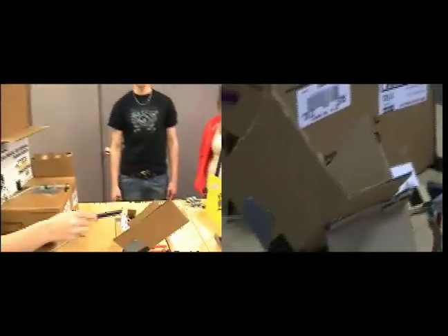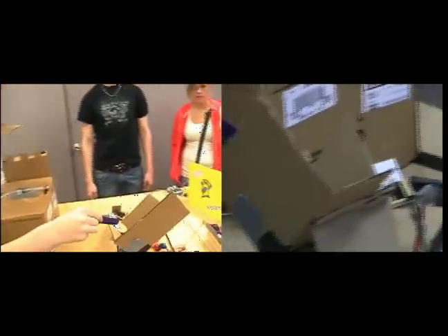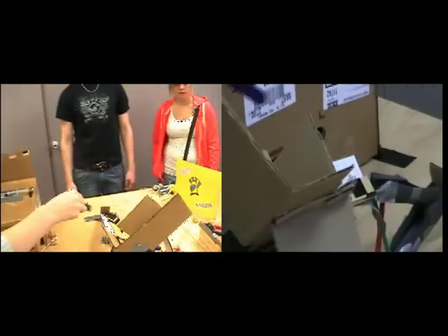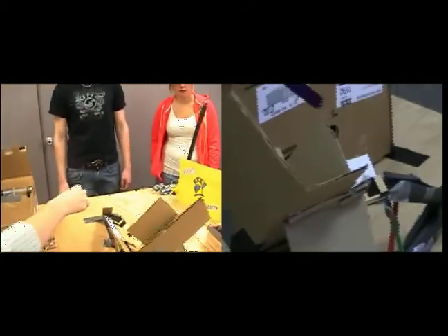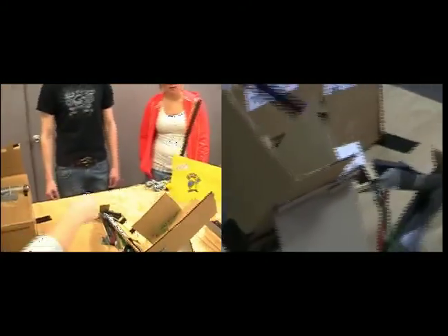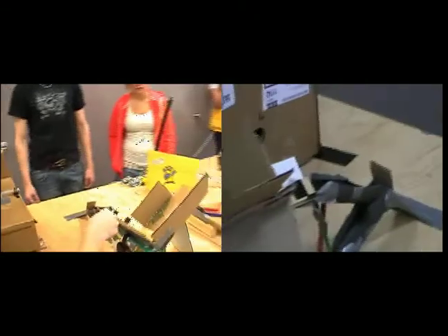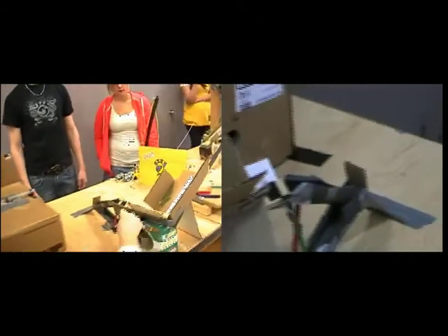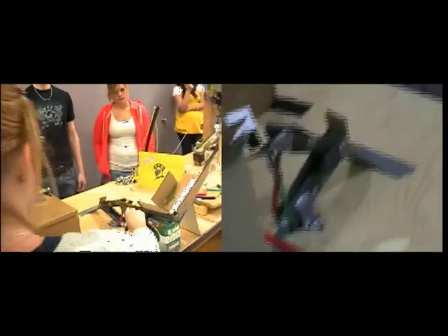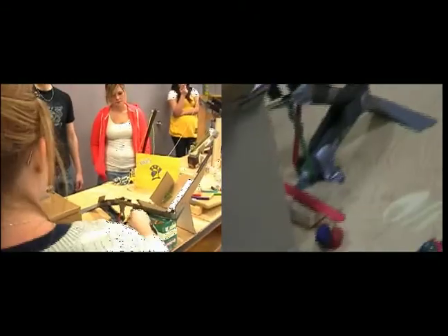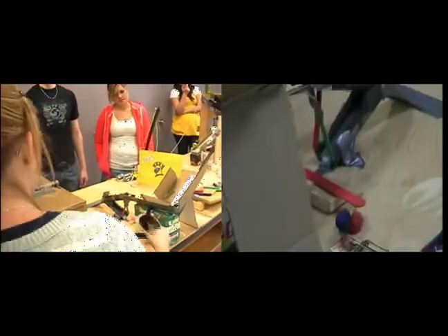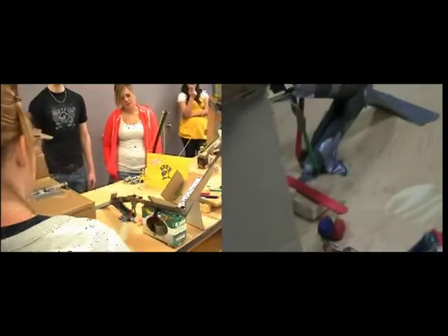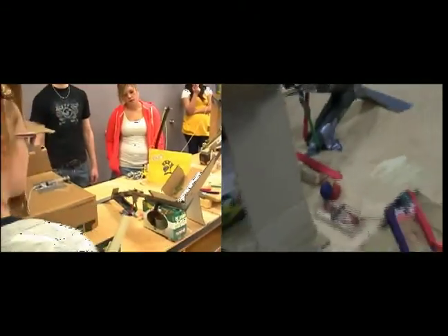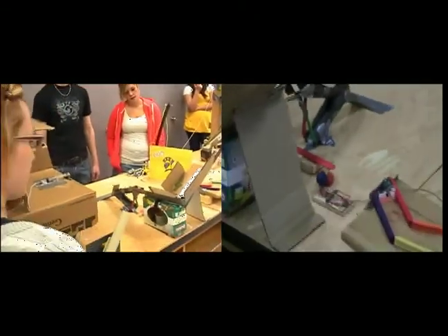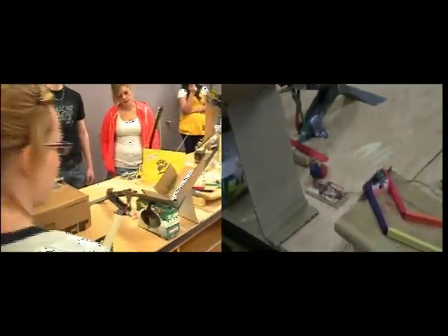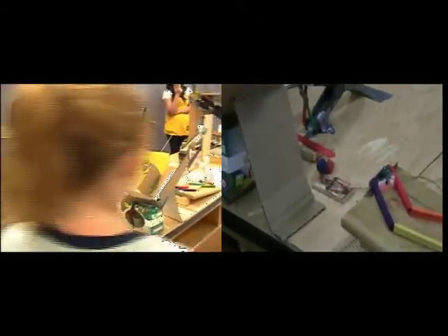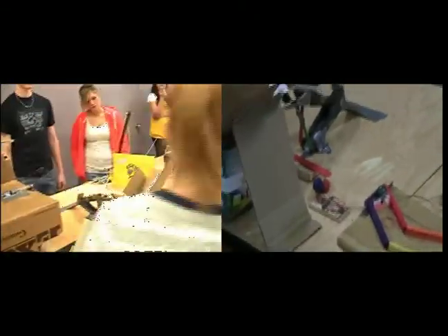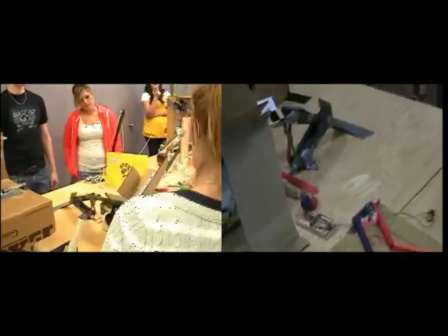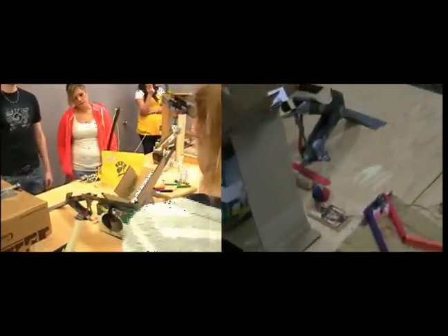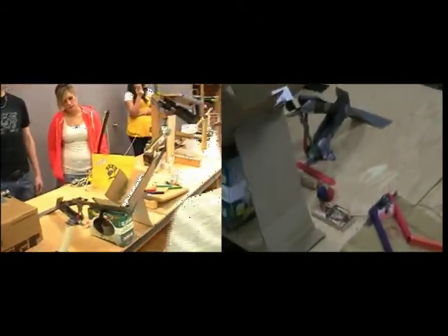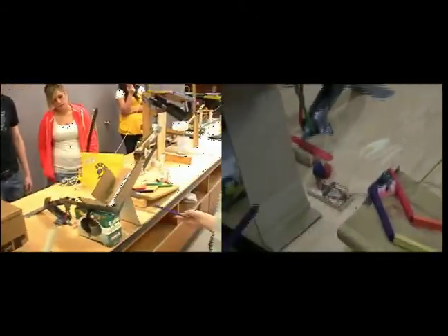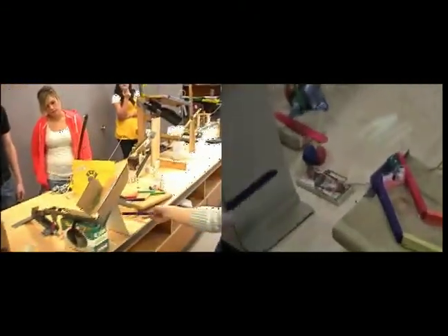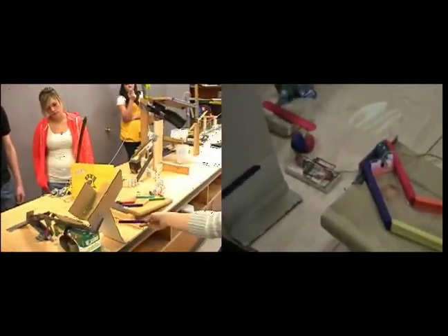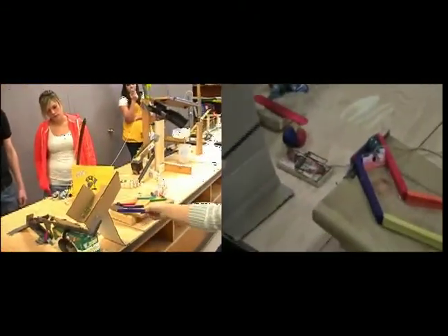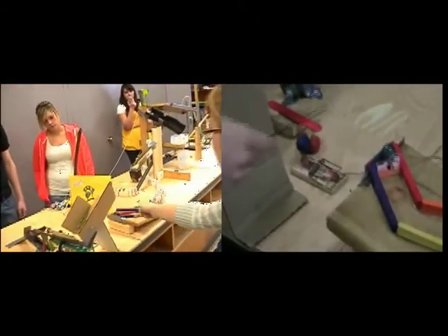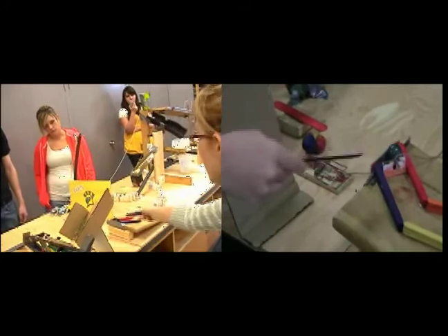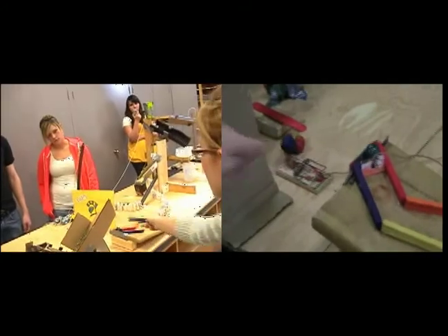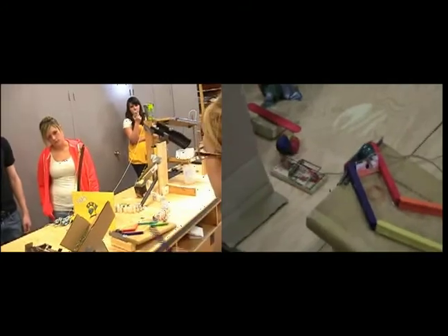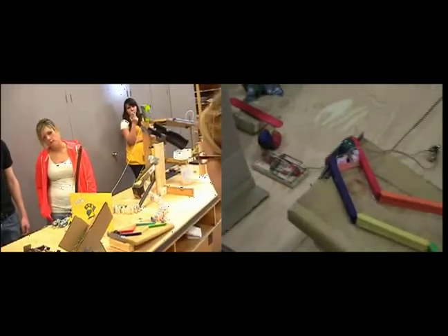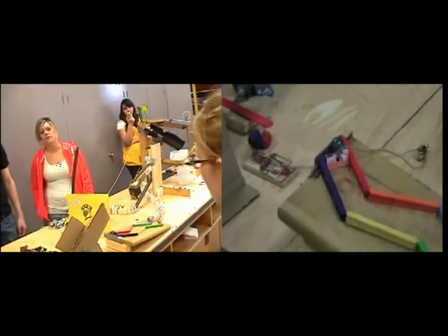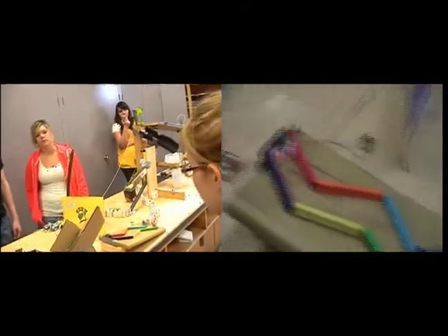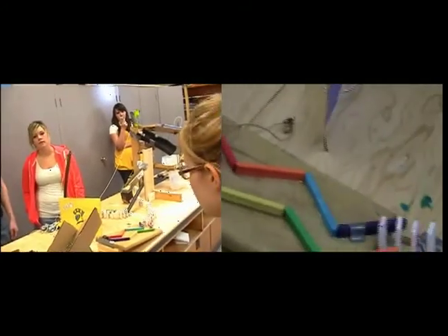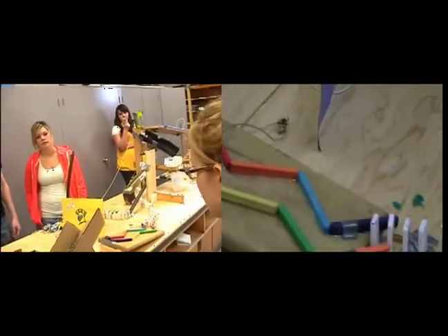The ball travels down the path, knocks the toothpick out, and sets off the mousetrap, which starts theirs by pulling out the piece of cardboard.